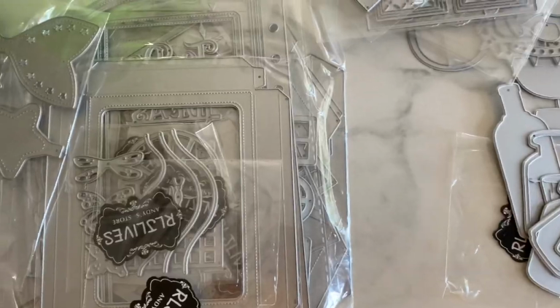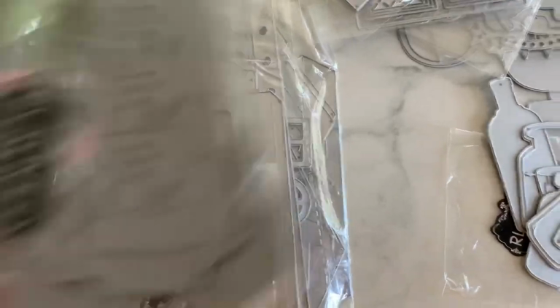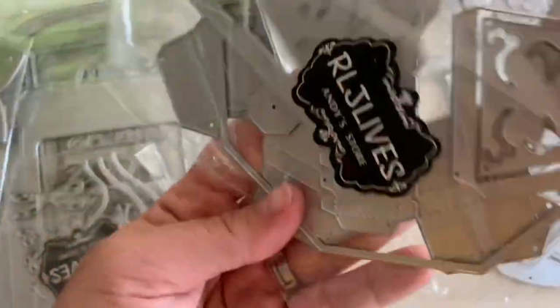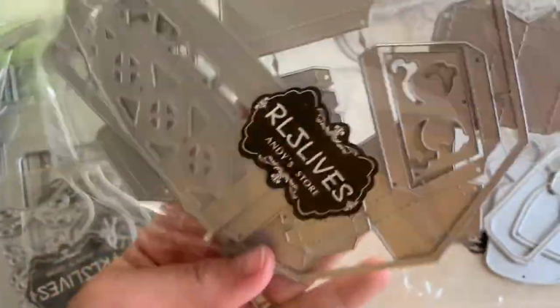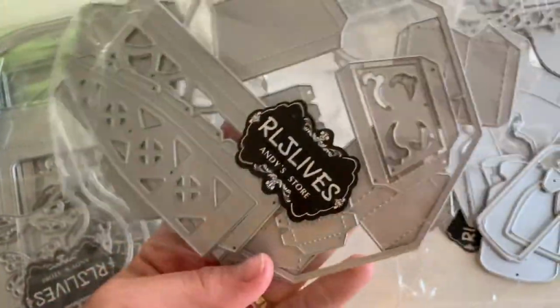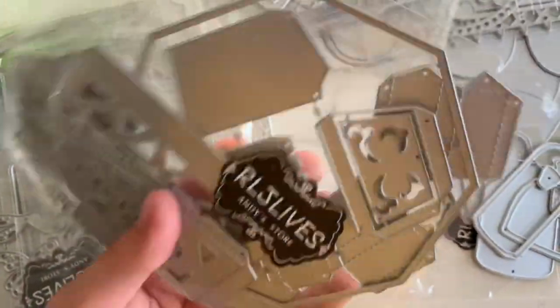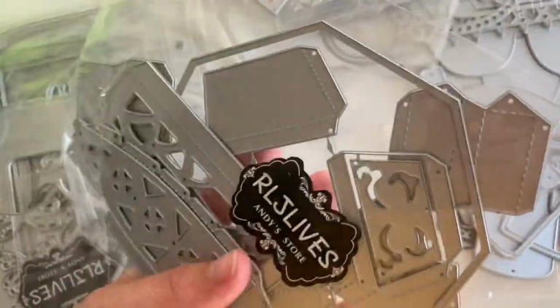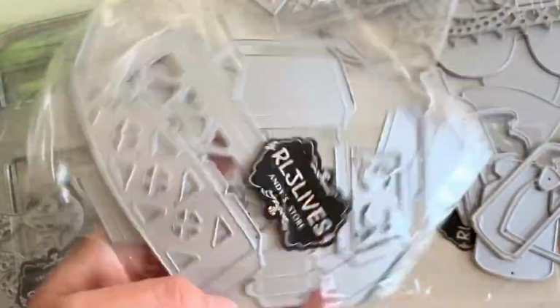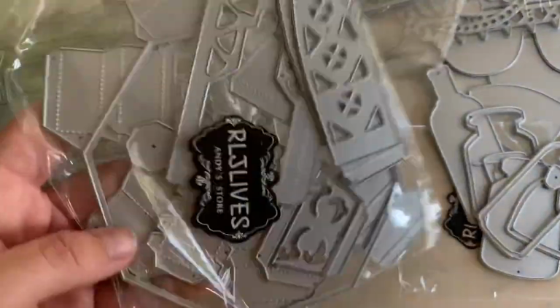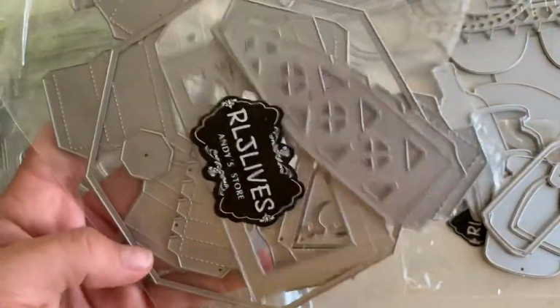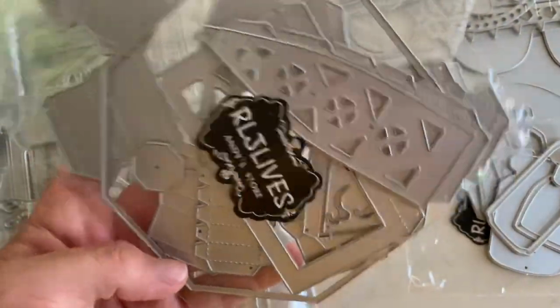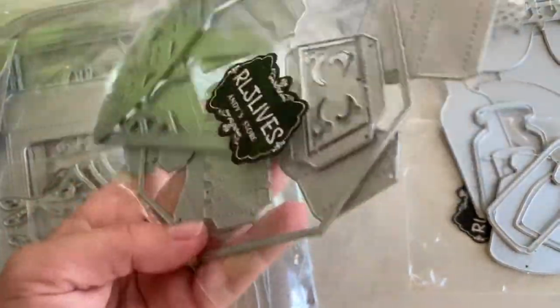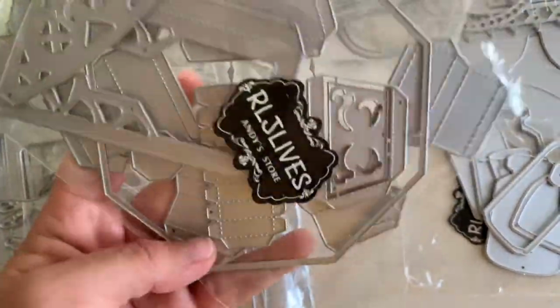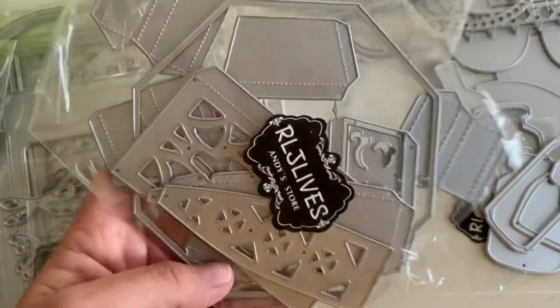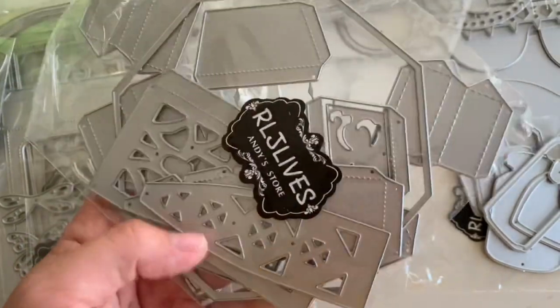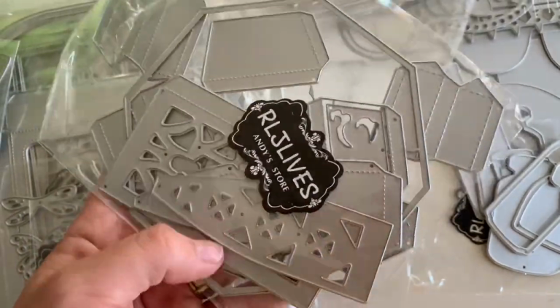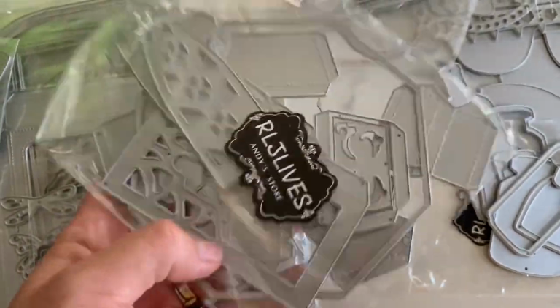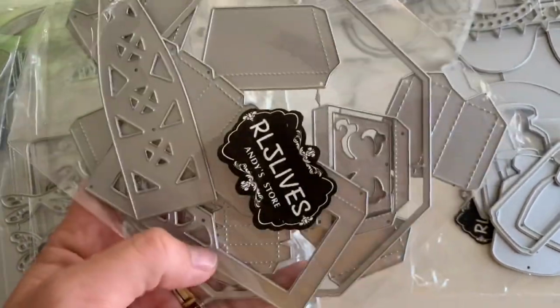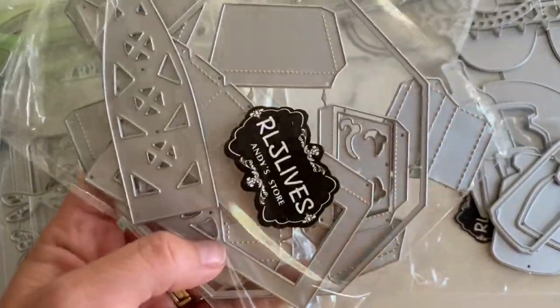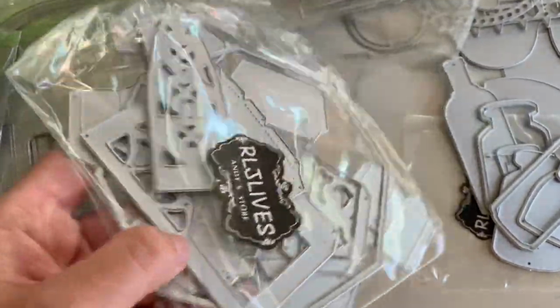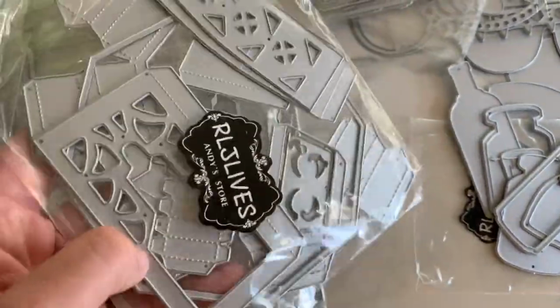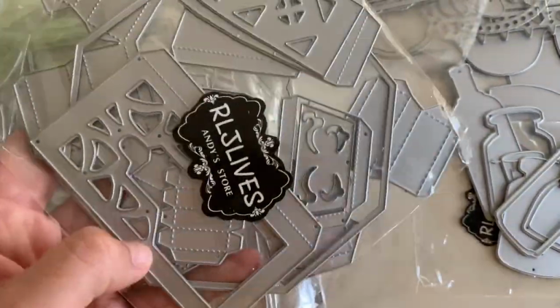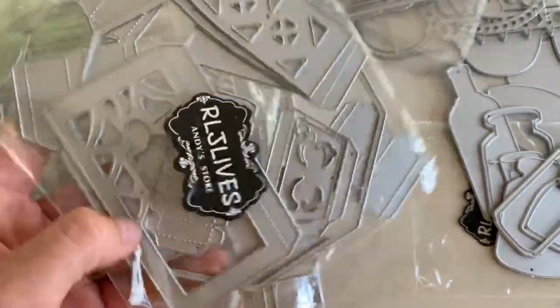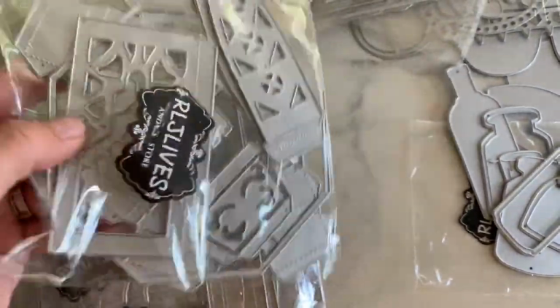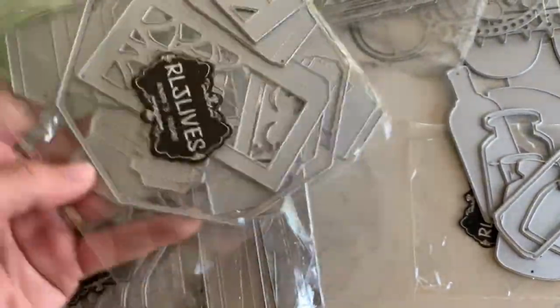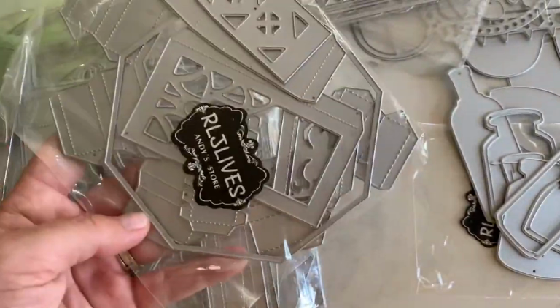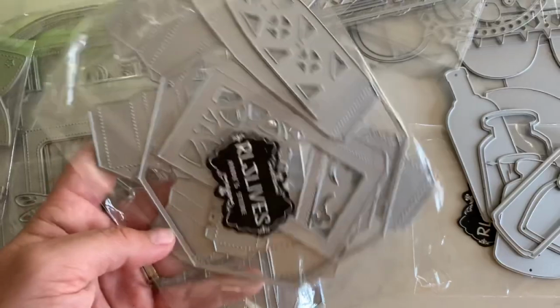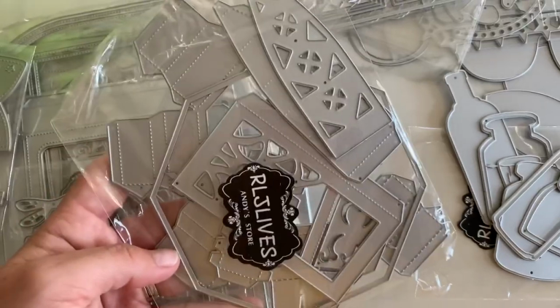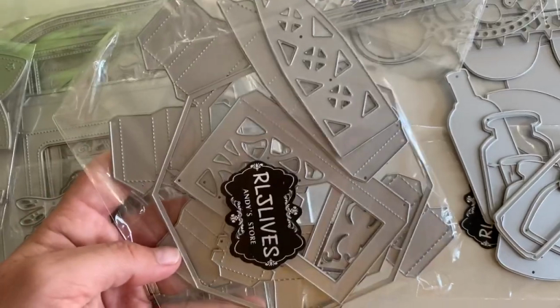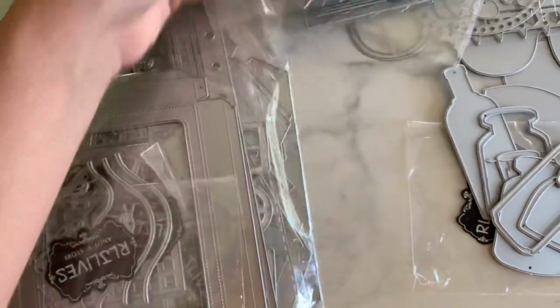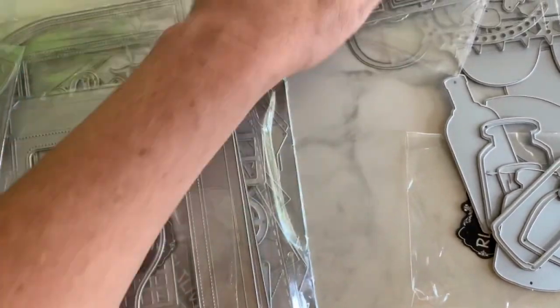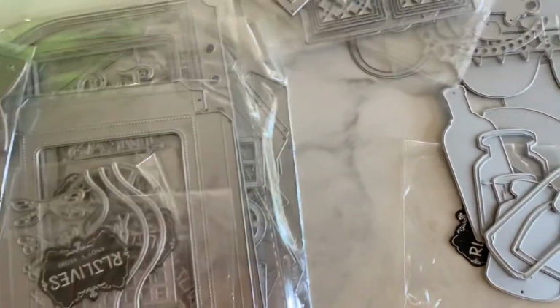Next is this one right here. This kind of looks like the hat die — I'm not sure — or it makes a box, like a 3D style box. I'll have to look at this one online and see which one this is. I don't recall seeing that one.